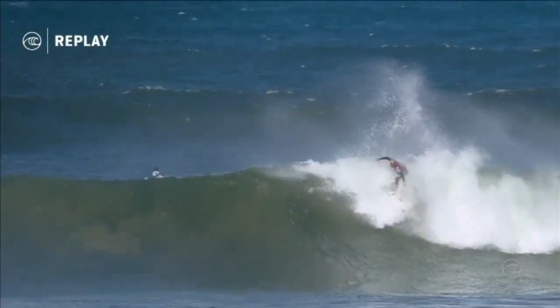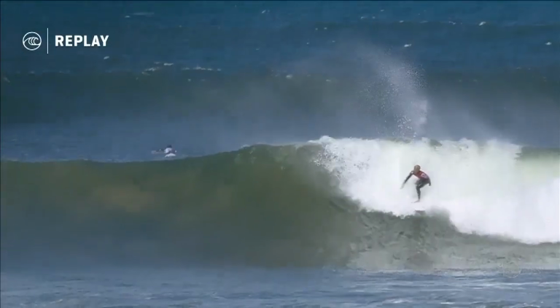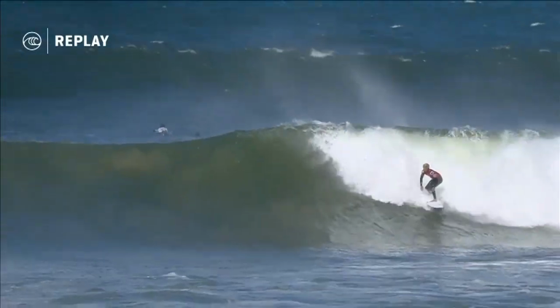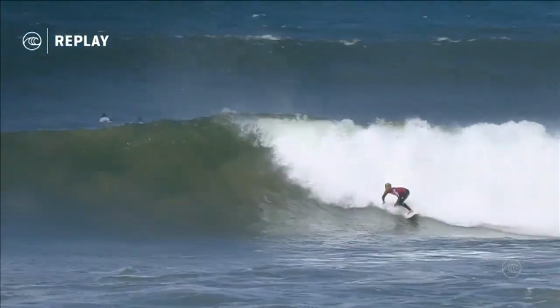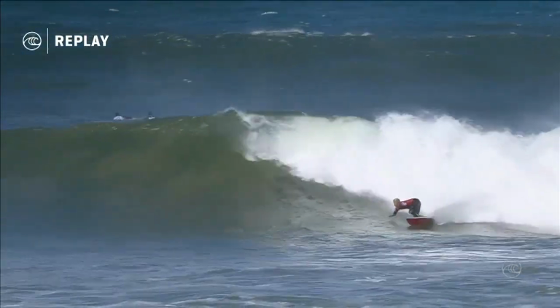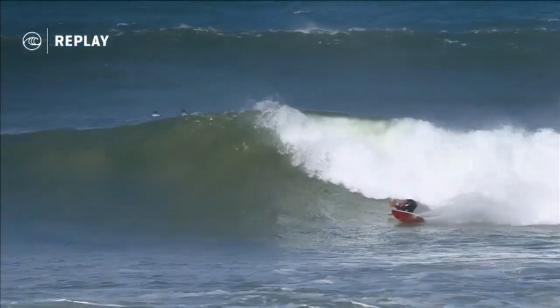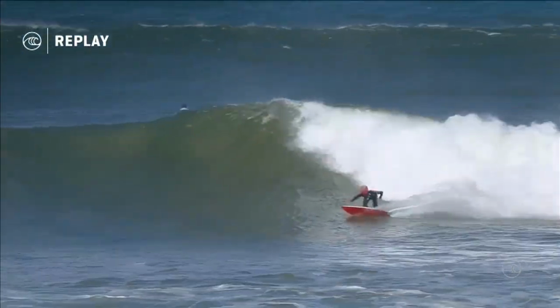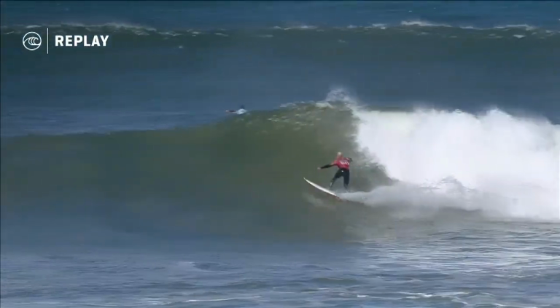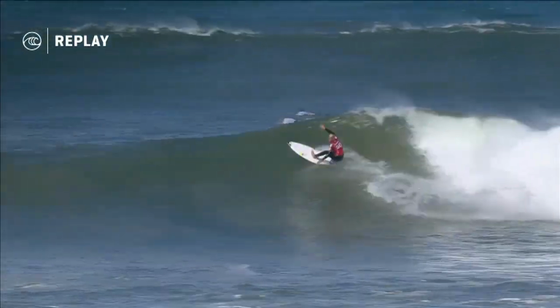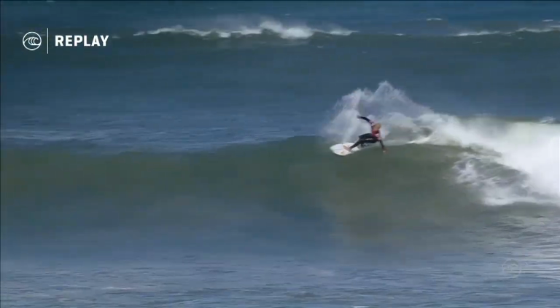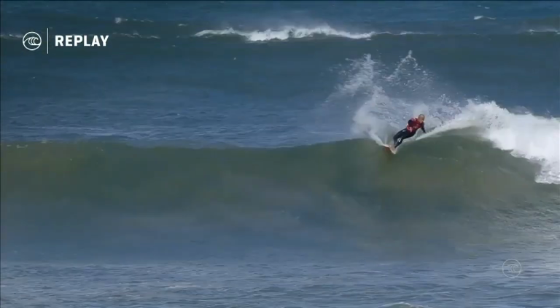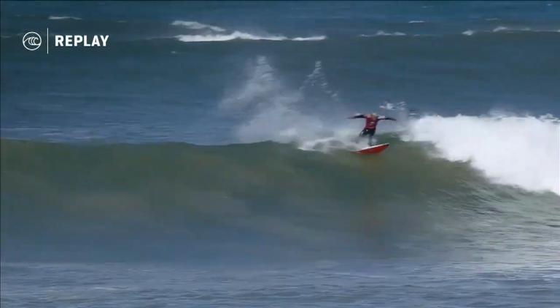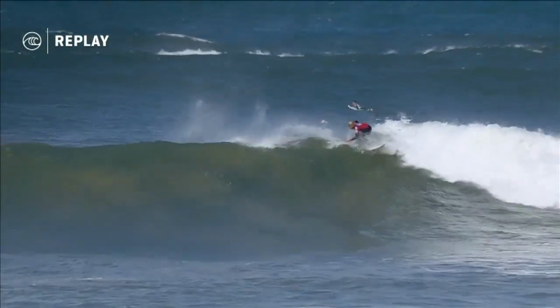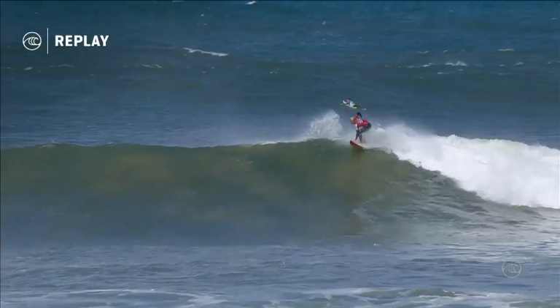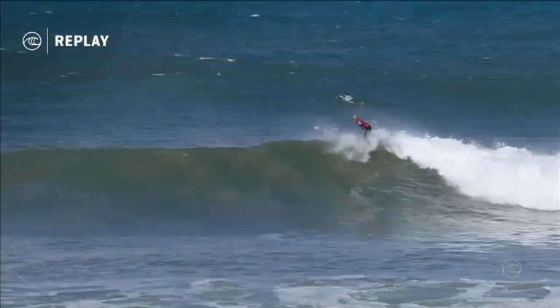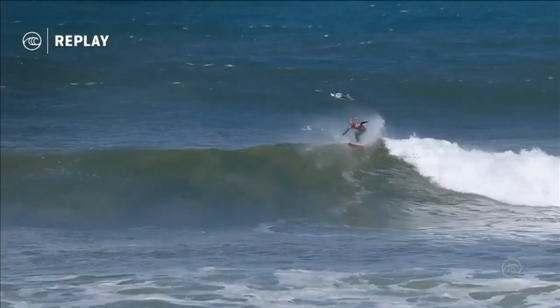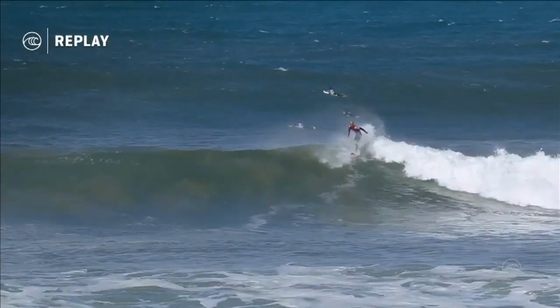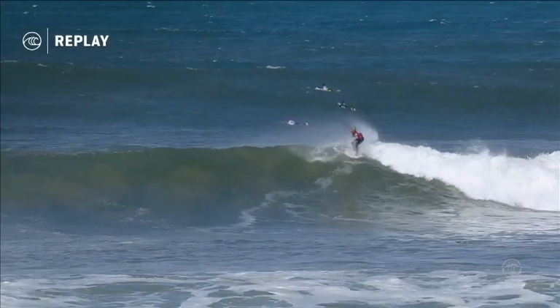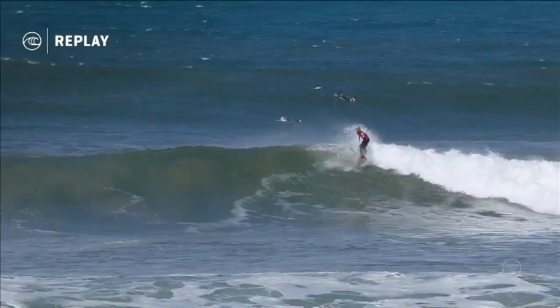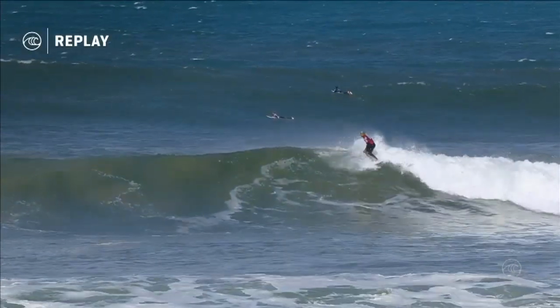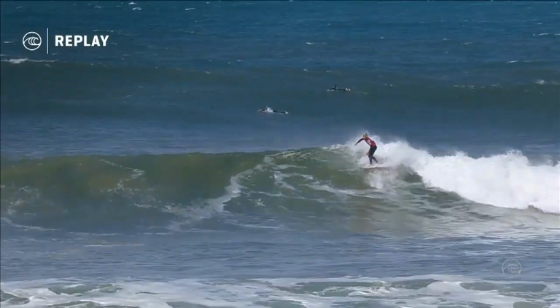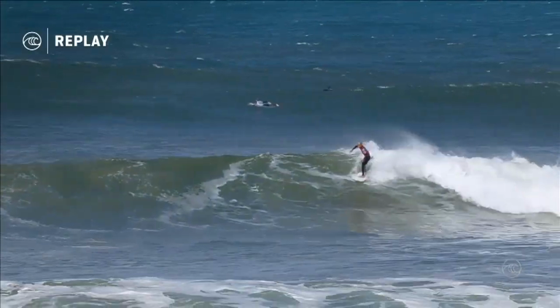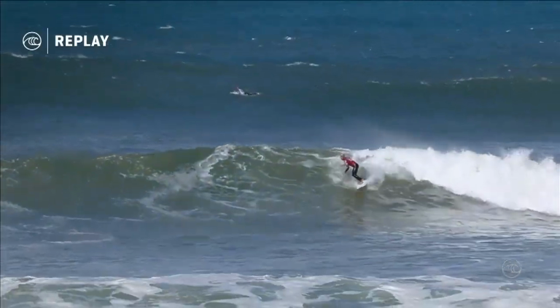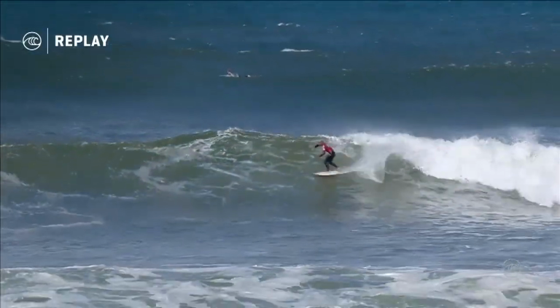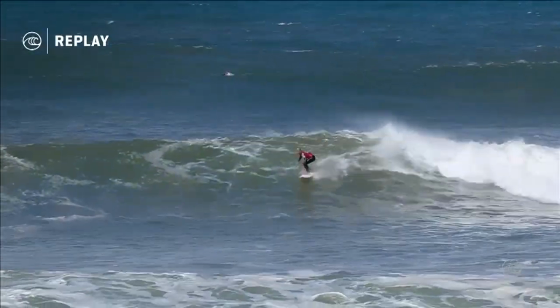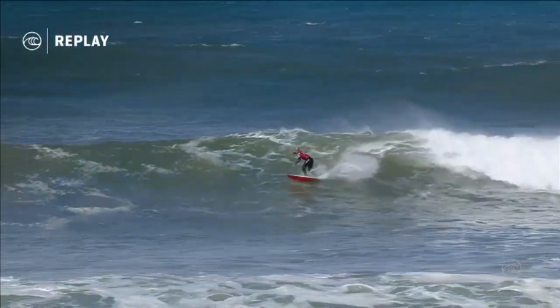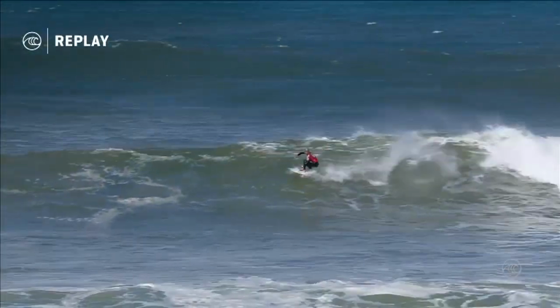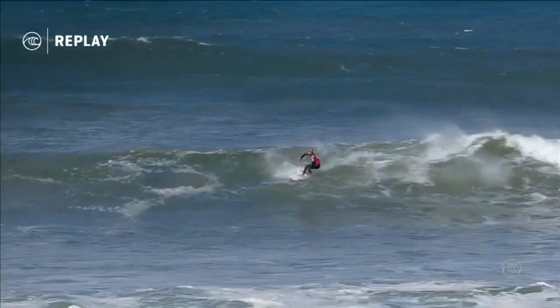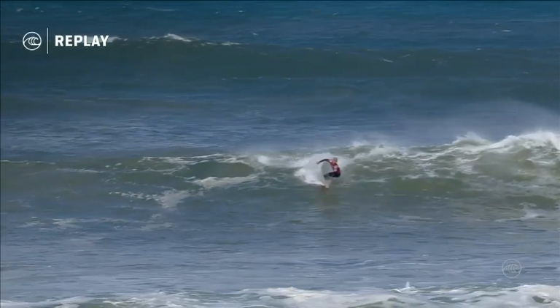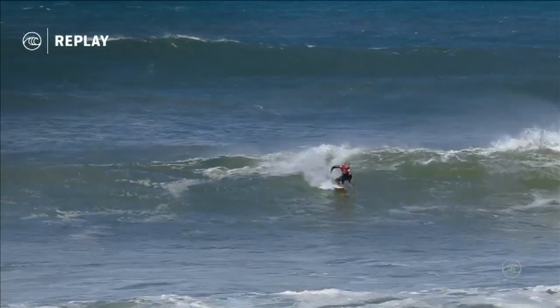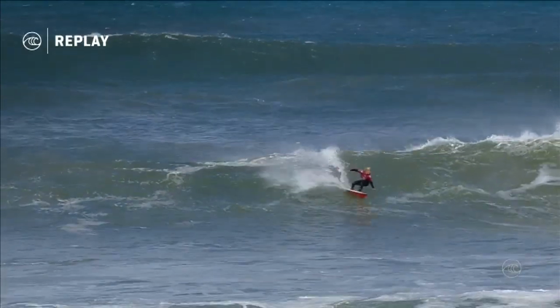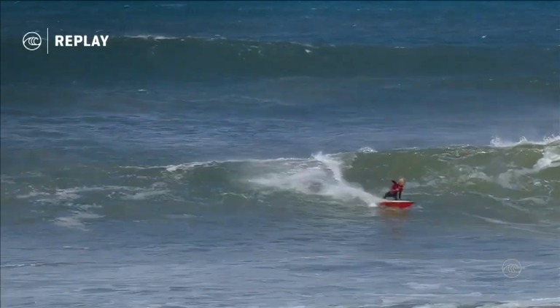A nice first bottom turn — really loaded up and went straight up into the lip. Again, not going to be a gigantic number, probably won't go into the excellent range, but ultimately it's a great base to start off on.